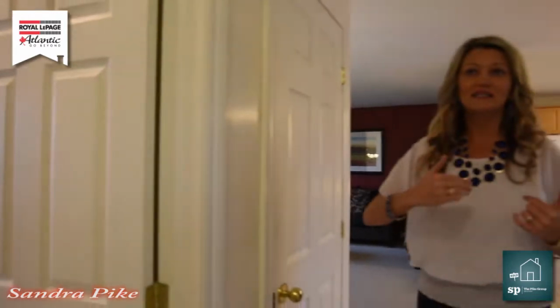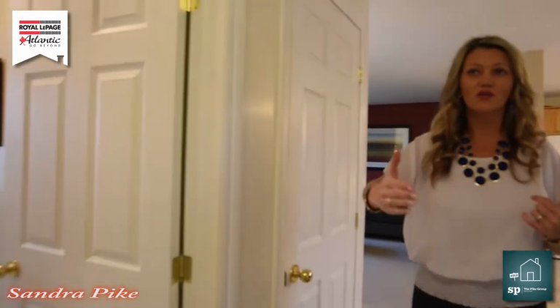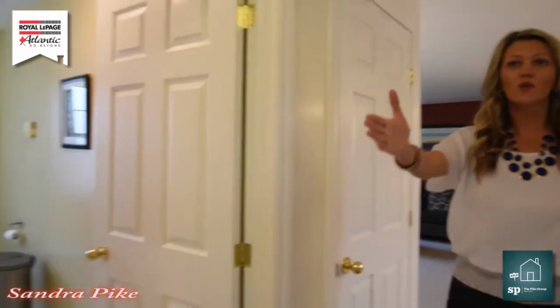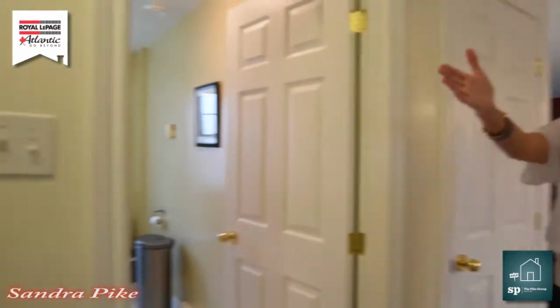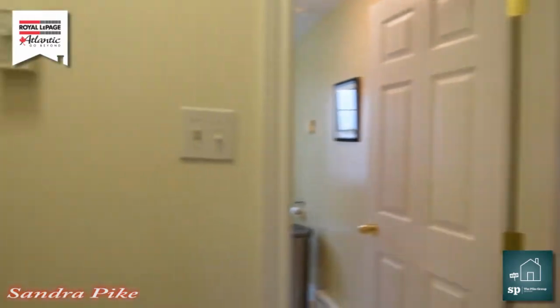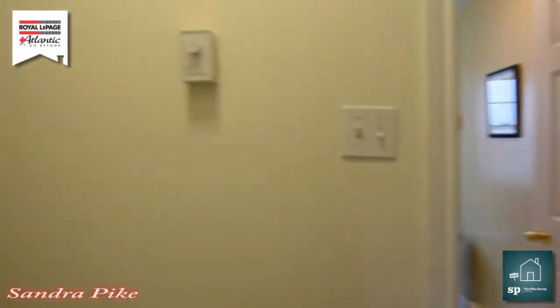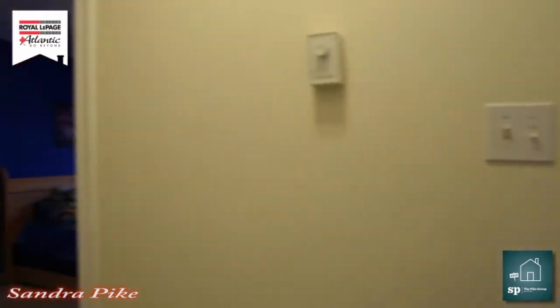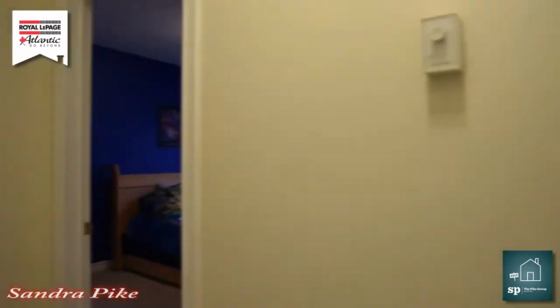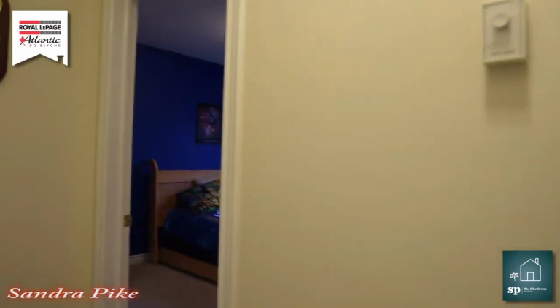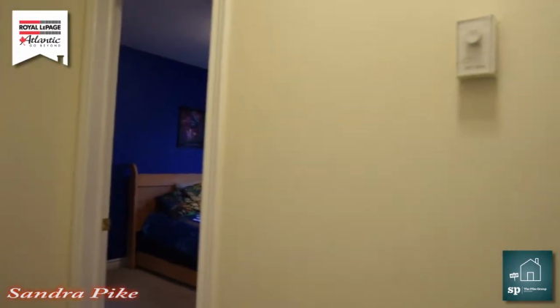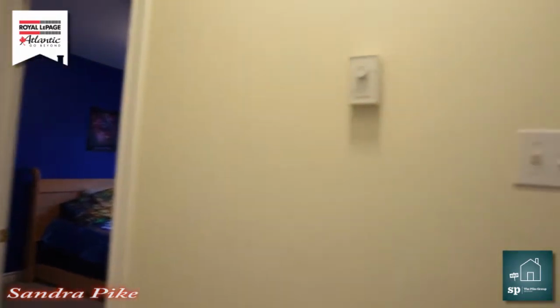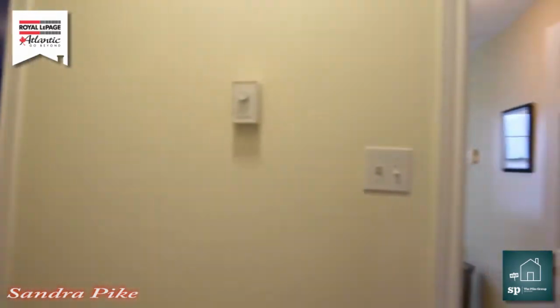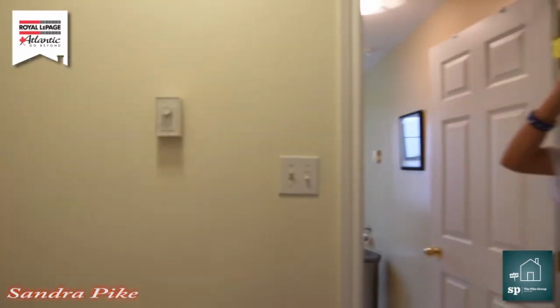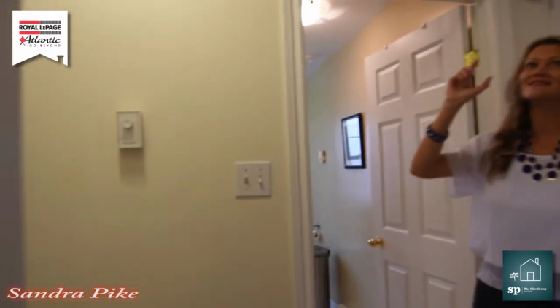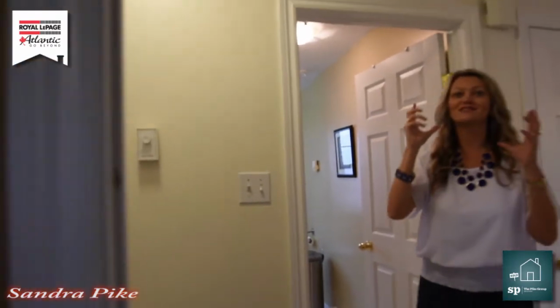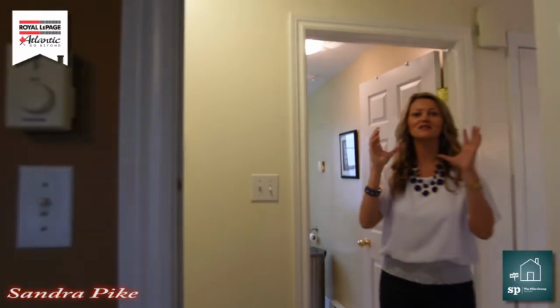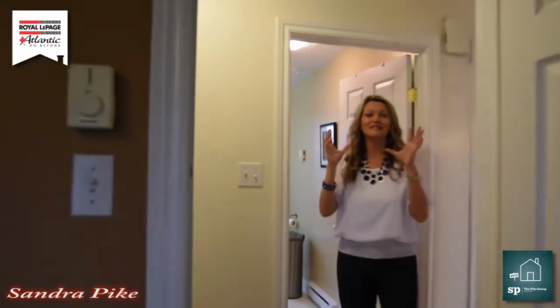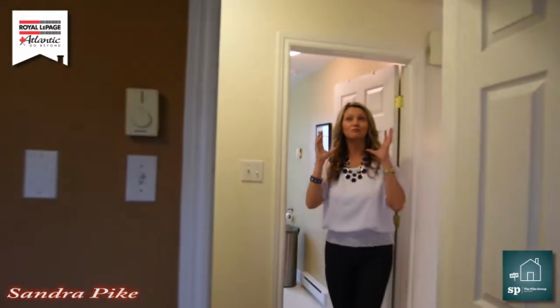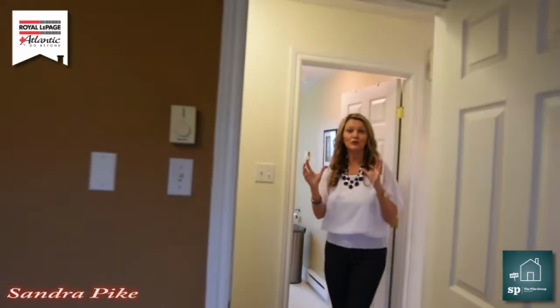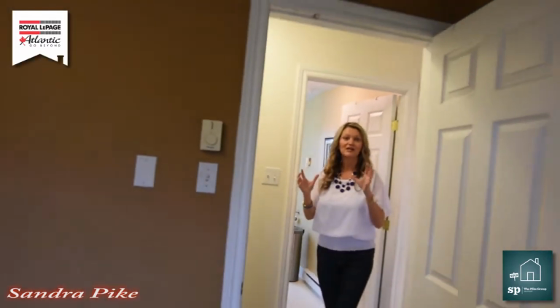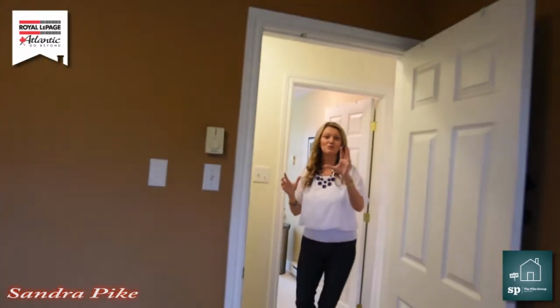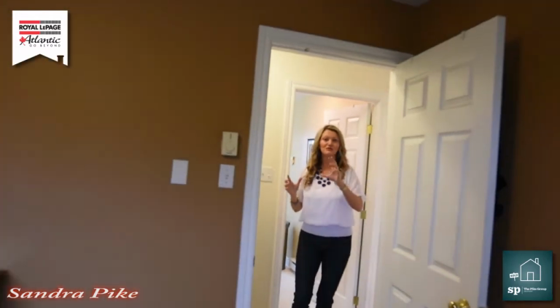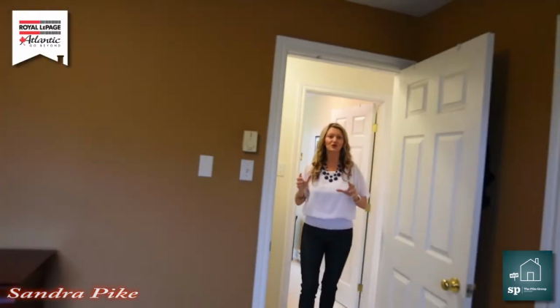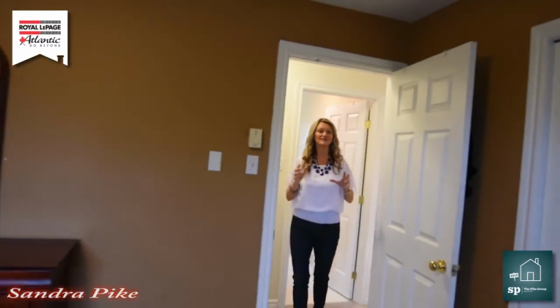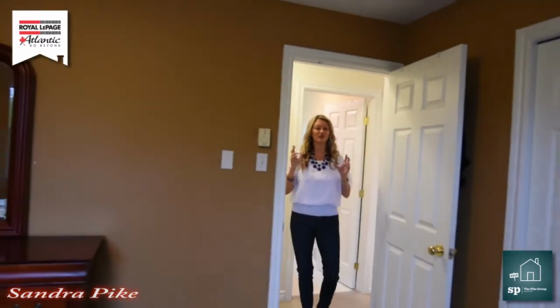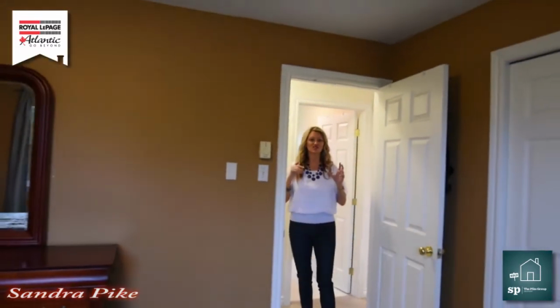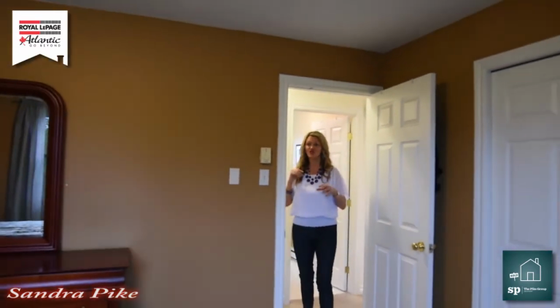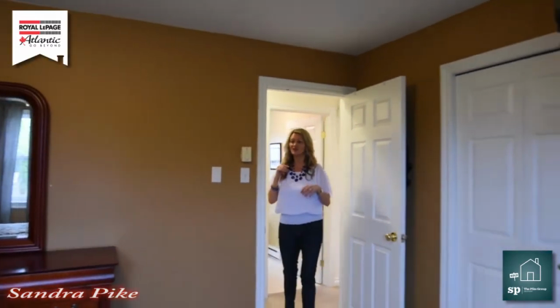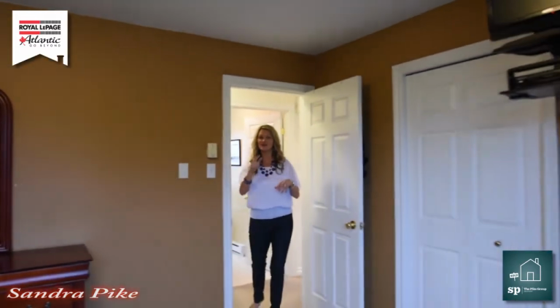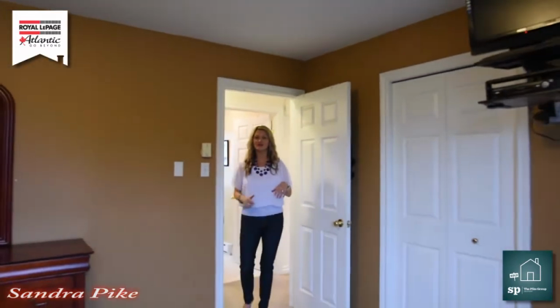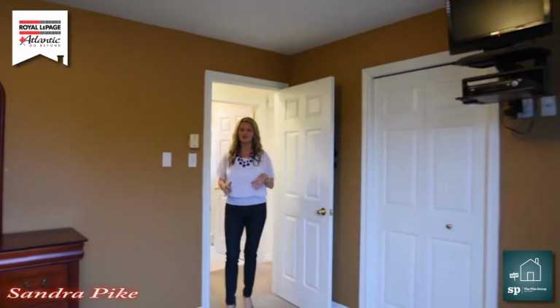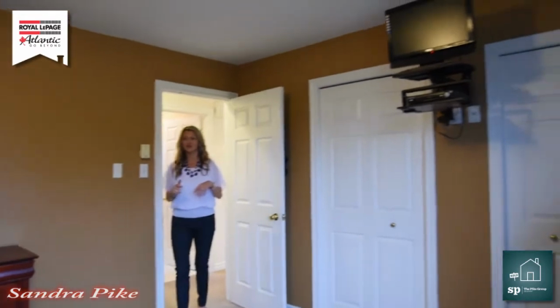Down the hallway, you're going to see our second bedroom and the wall — one of the walls, the accent wall, is painted blue. So perfect for your kids if they're into Star Trek or anything, it's all set up and ready to go.